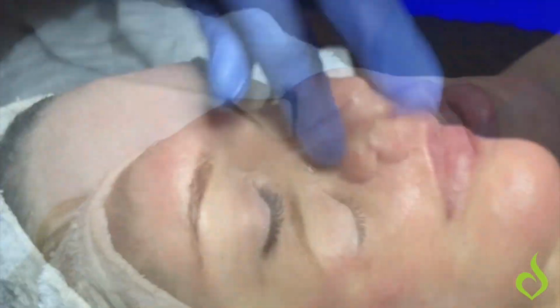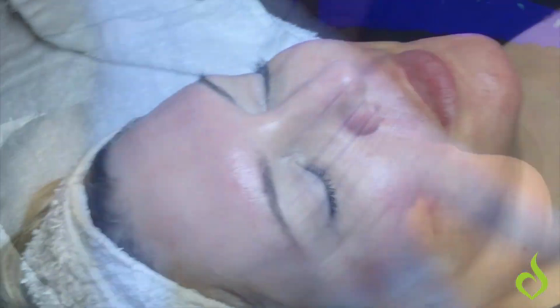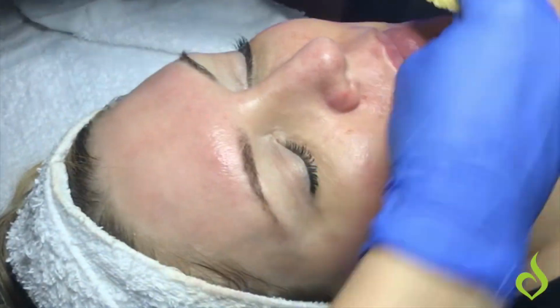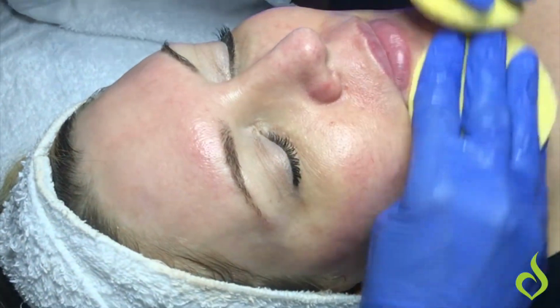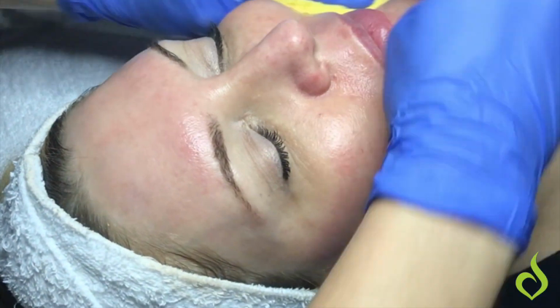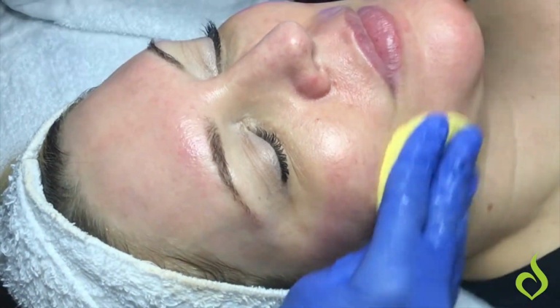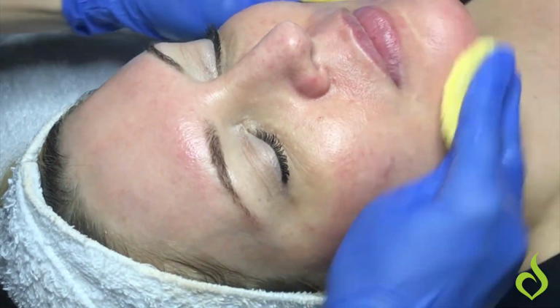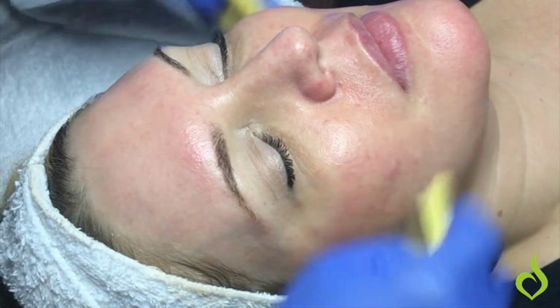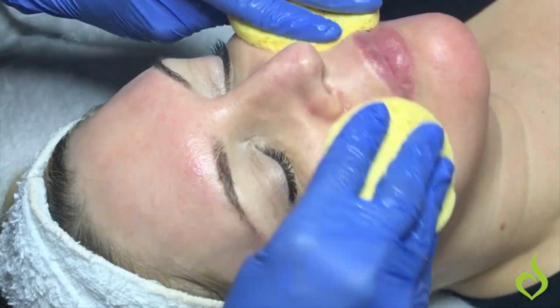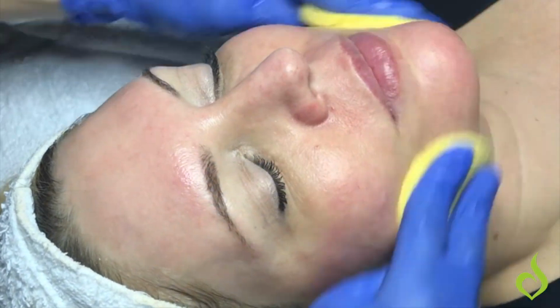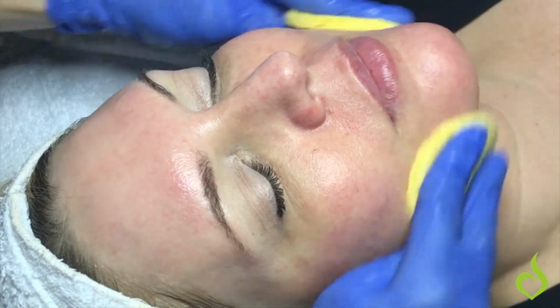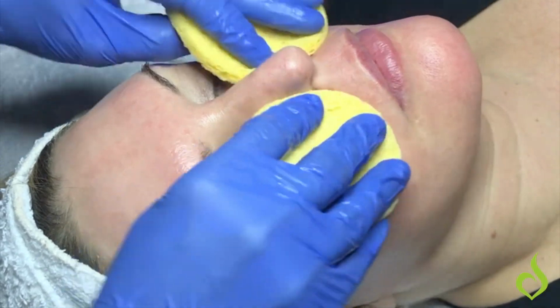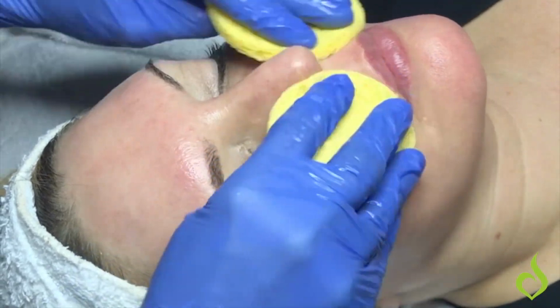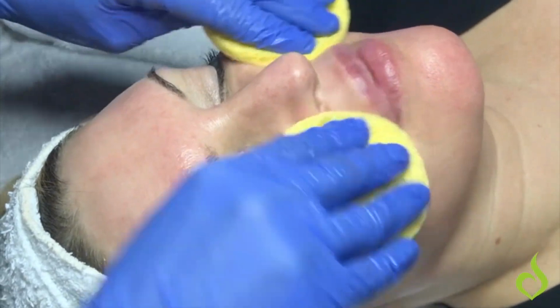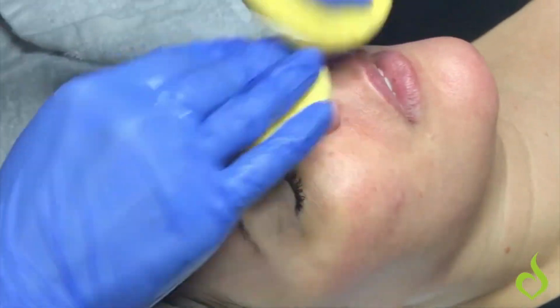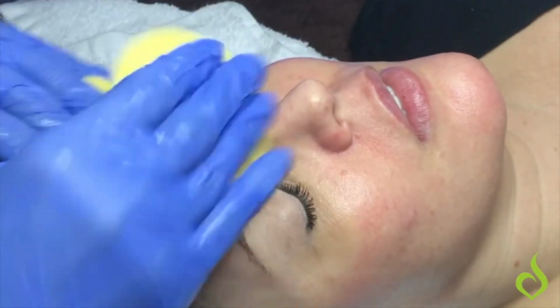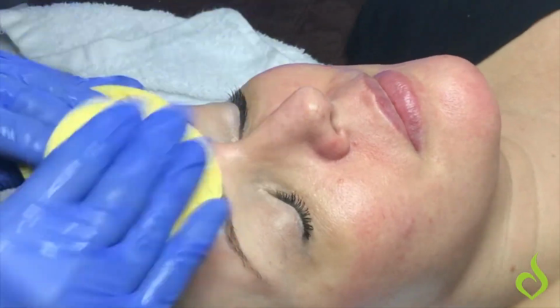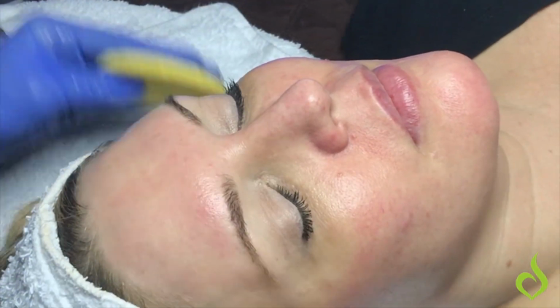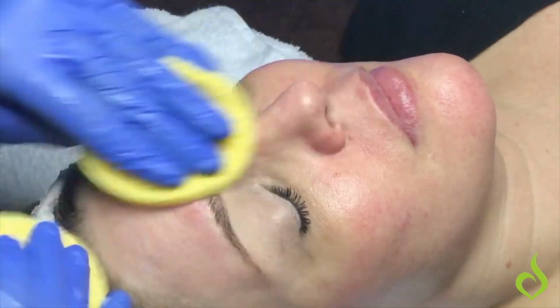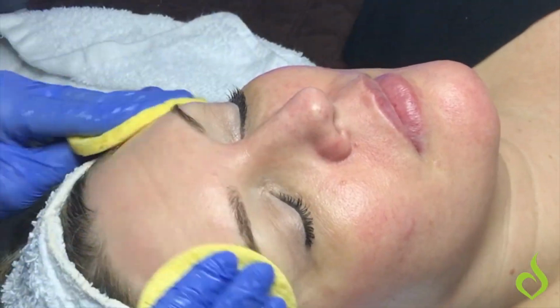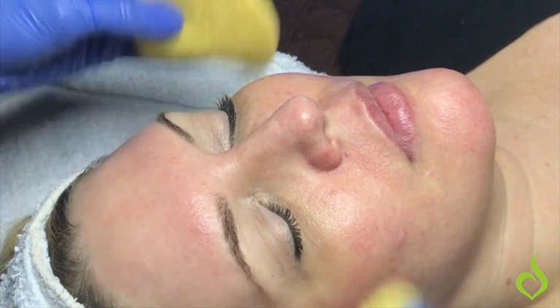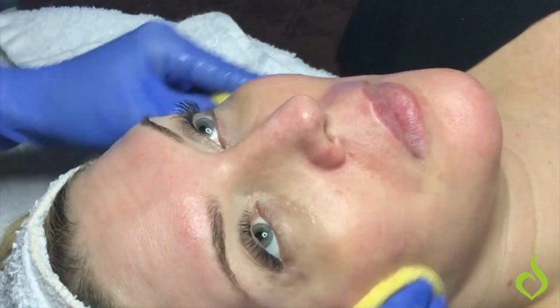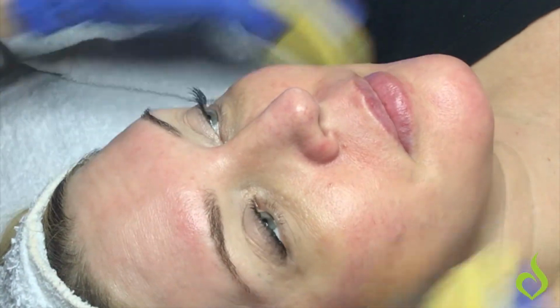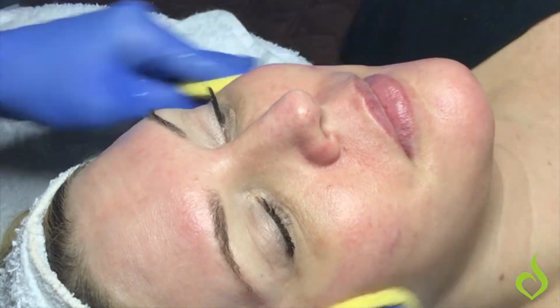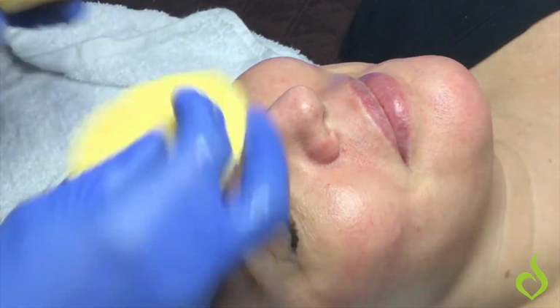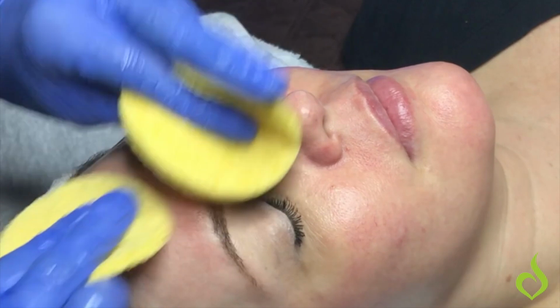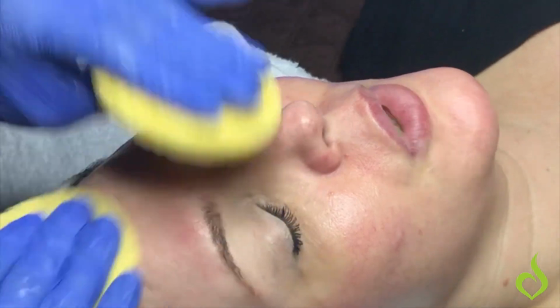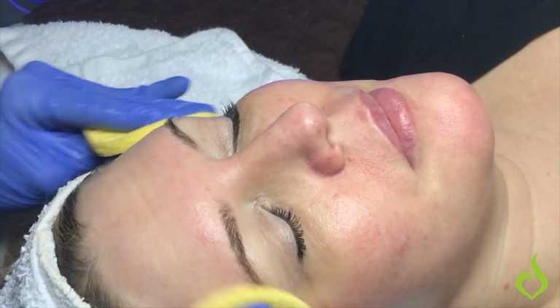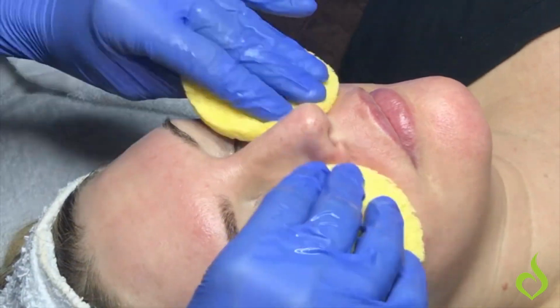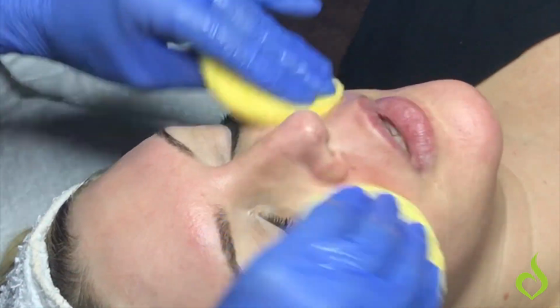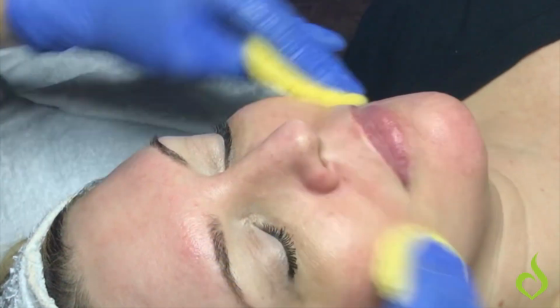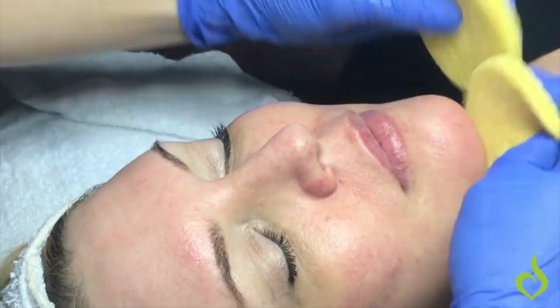Now we're going to neutralize the peel and the beta solution, because it was a glycolic and a salicylic. Obviously we don't want to leave it on the skin, so we do always neutralize.